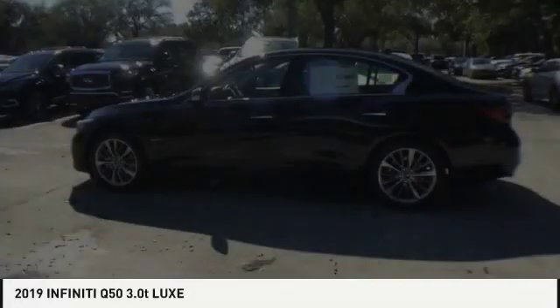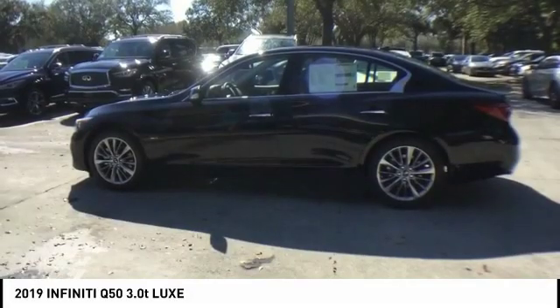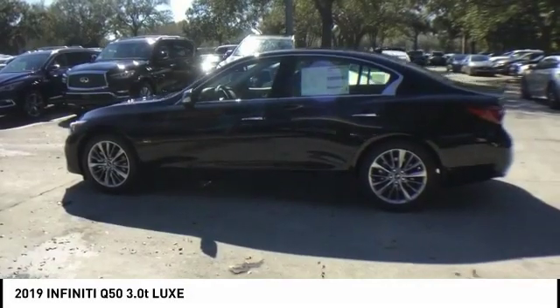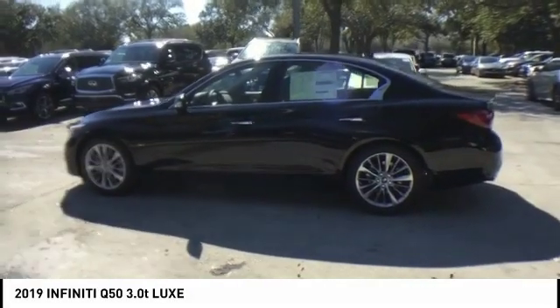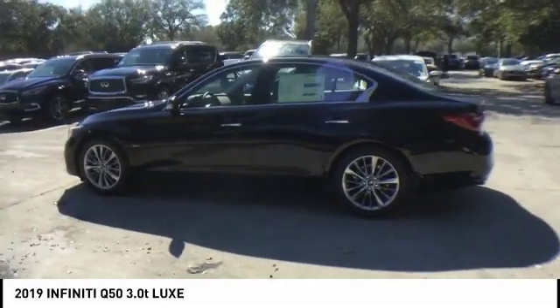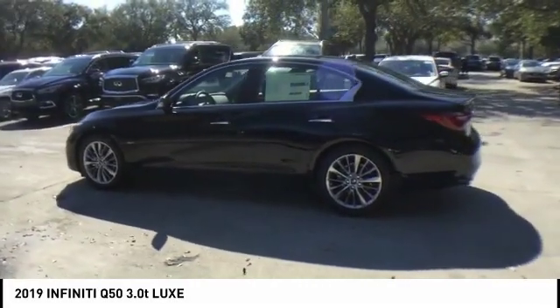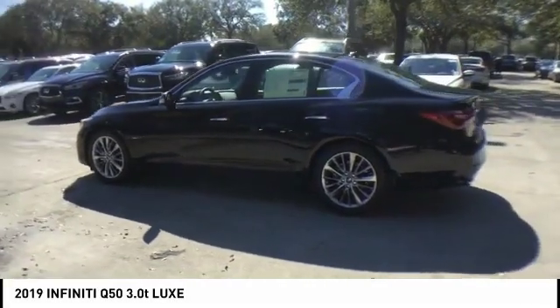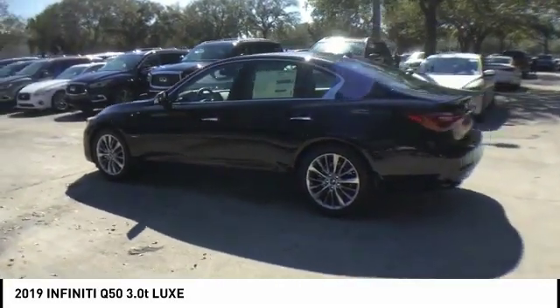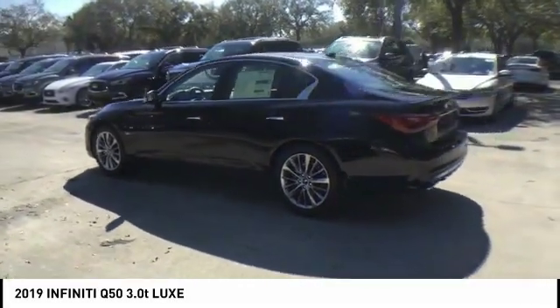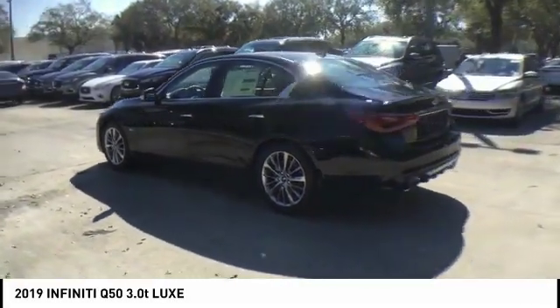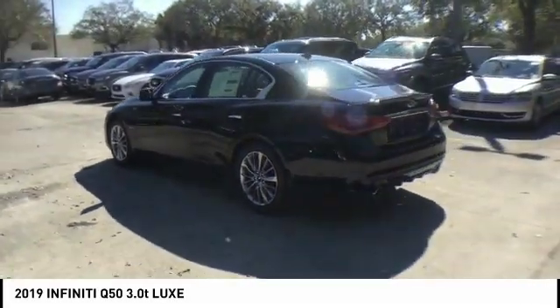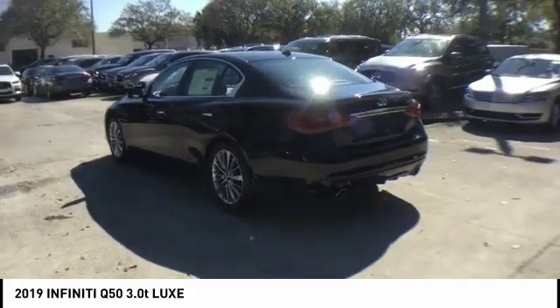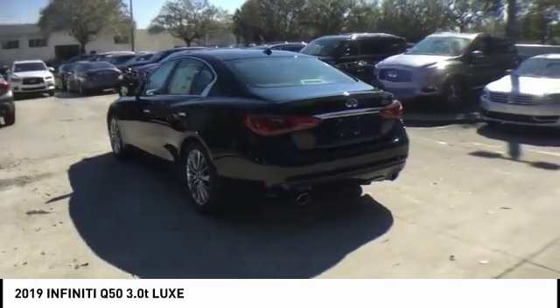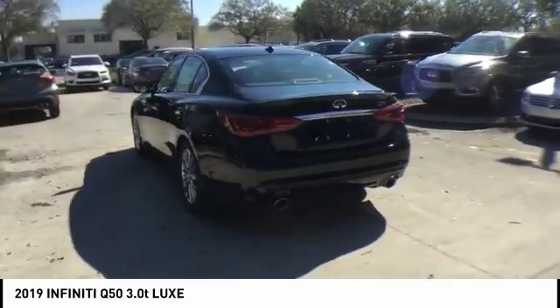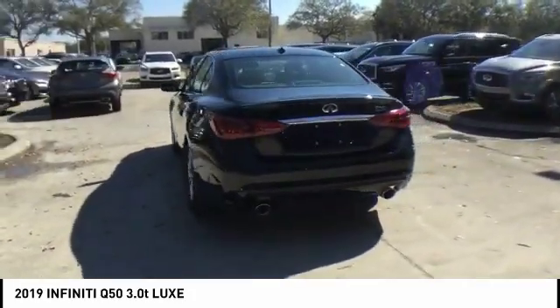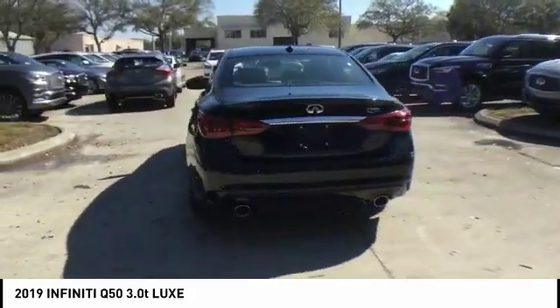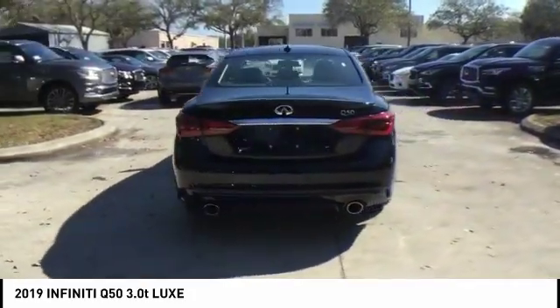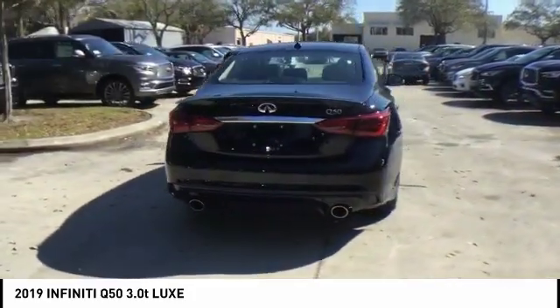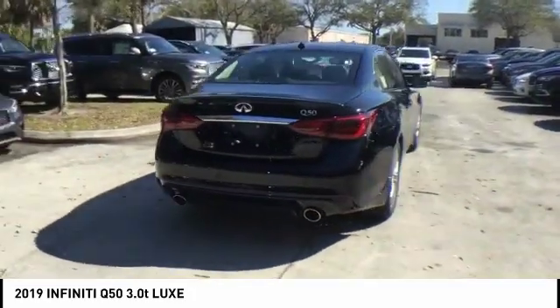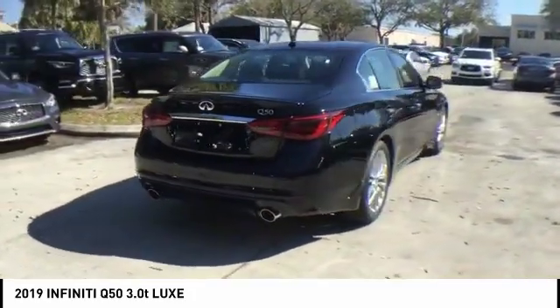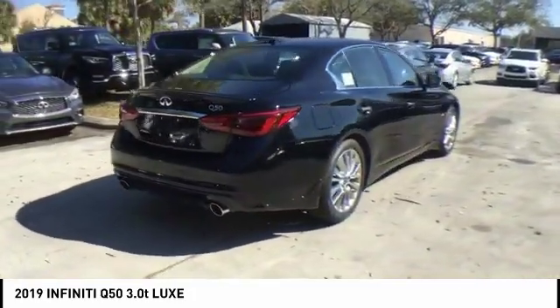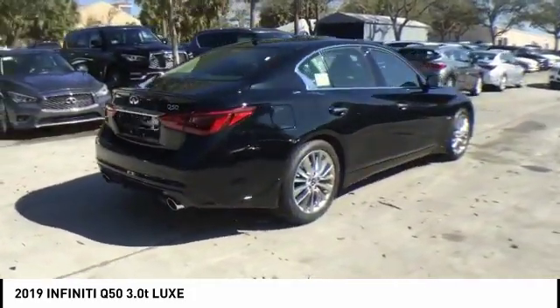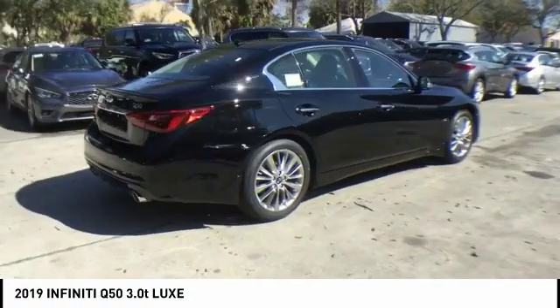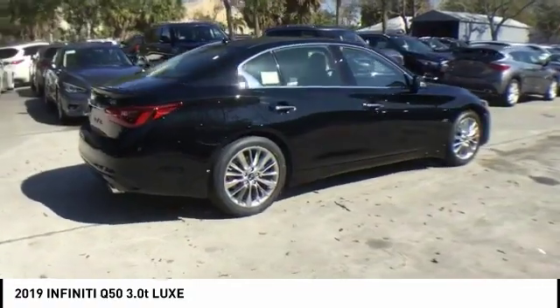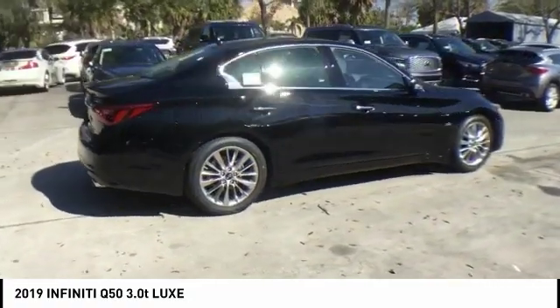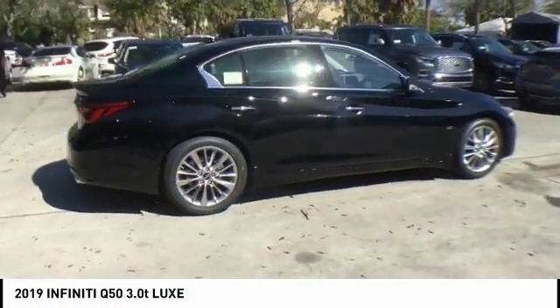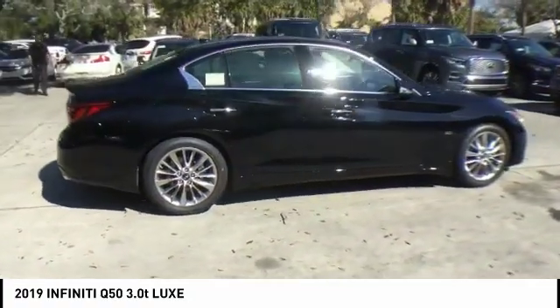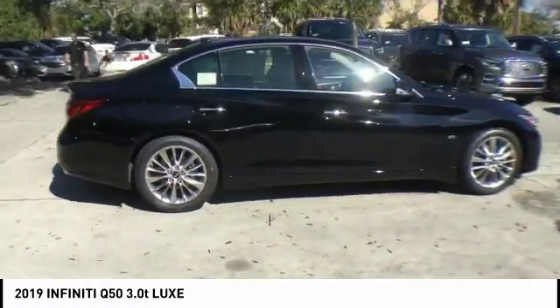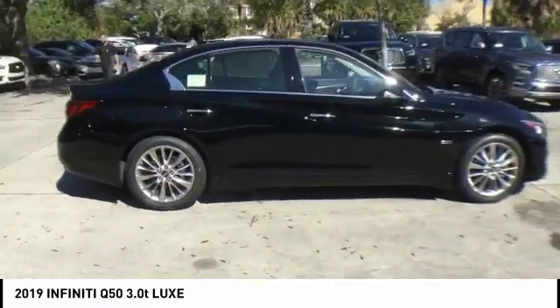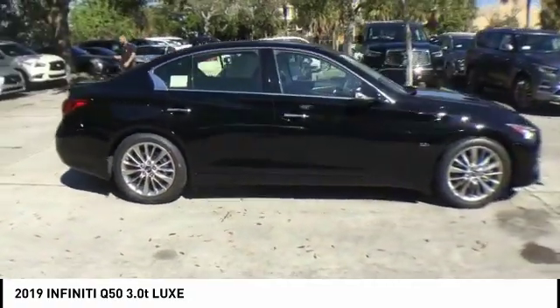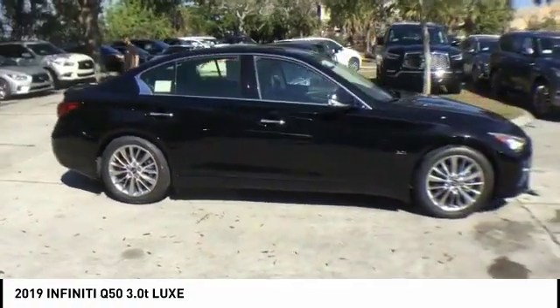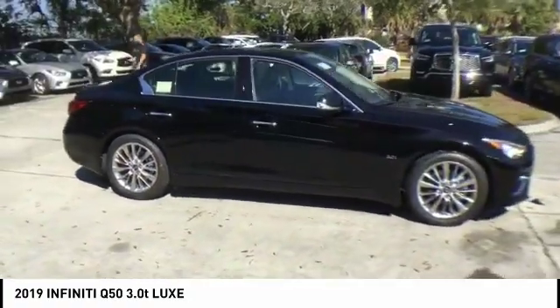Looking for the right vehicle? Check out the 2019 Infiniti Q50. The Q50 has elevated design expression by breaking all the design rules. Along with the signature appearance, it also comes with power.